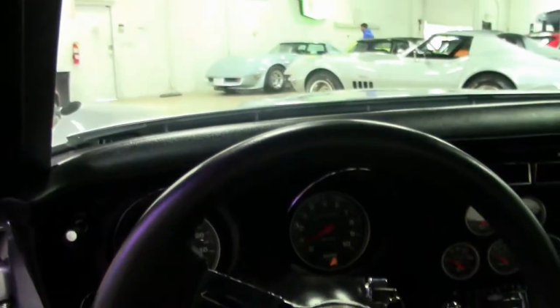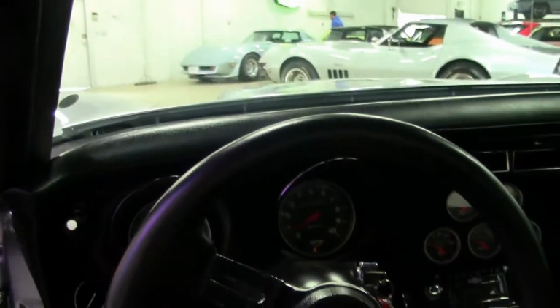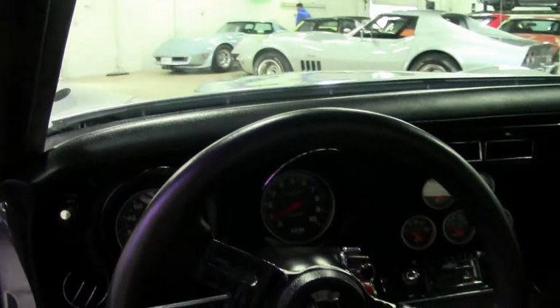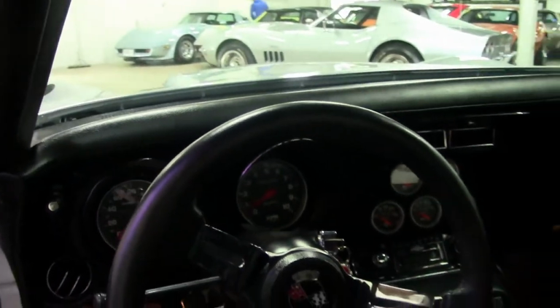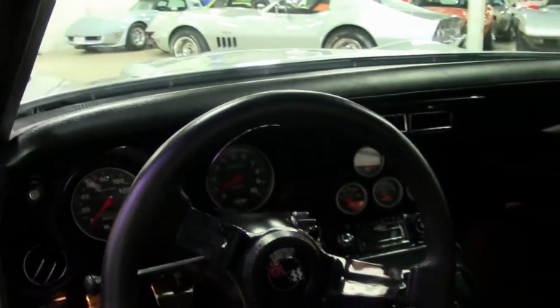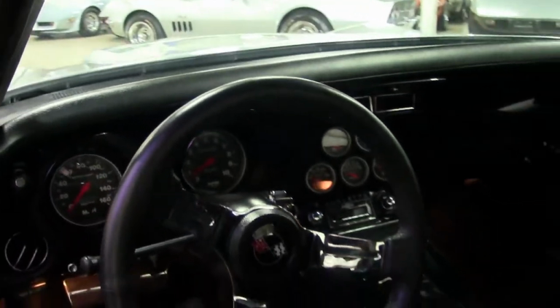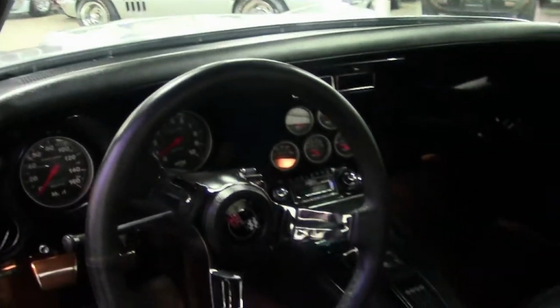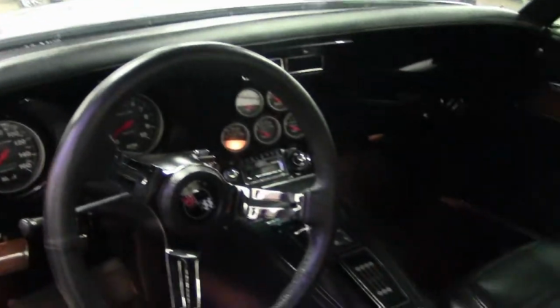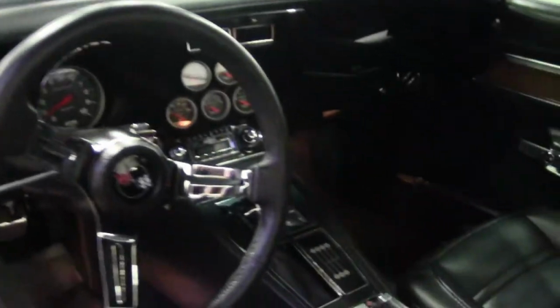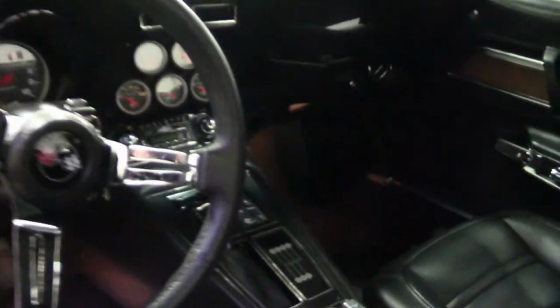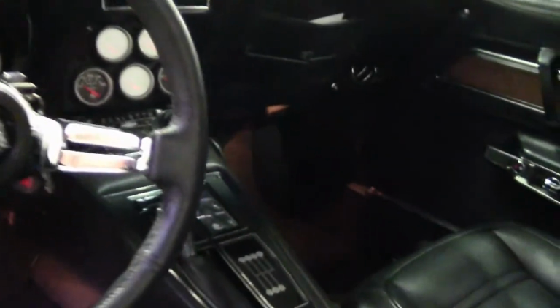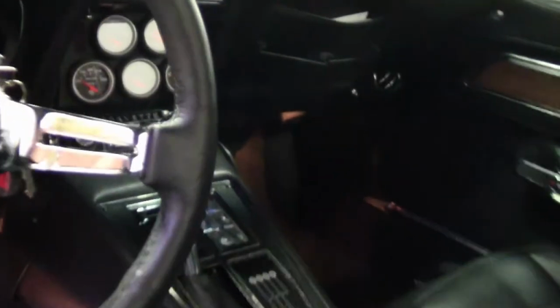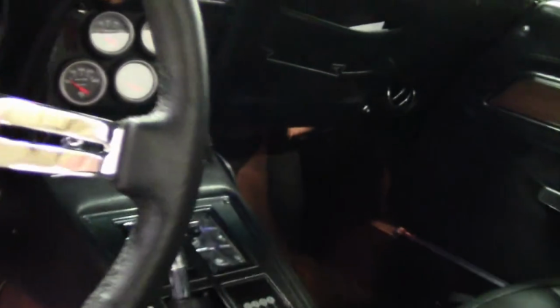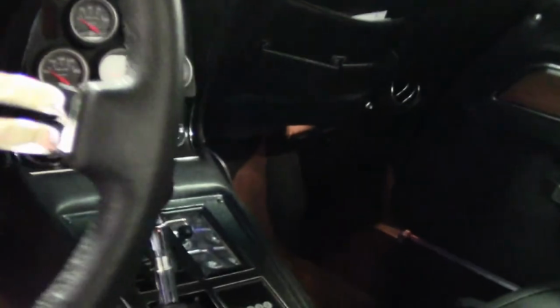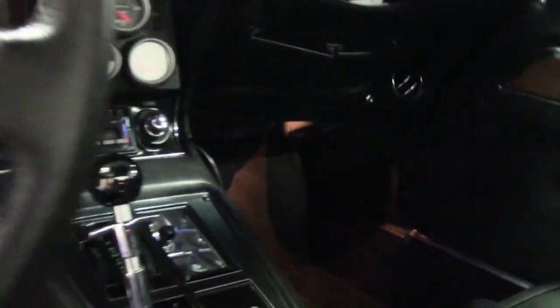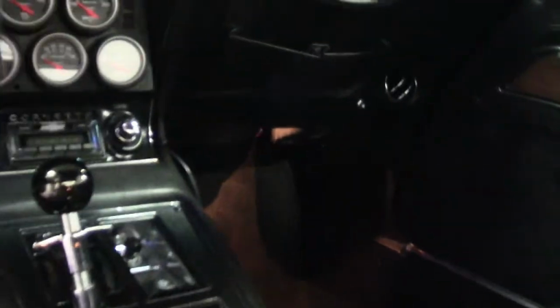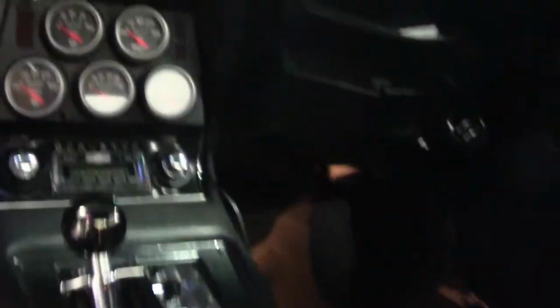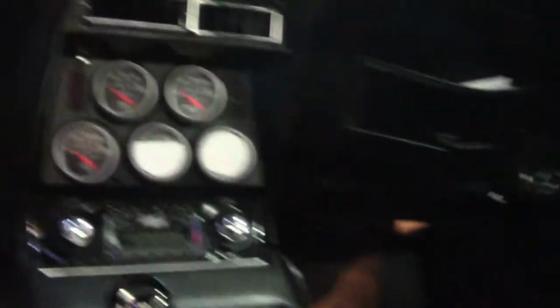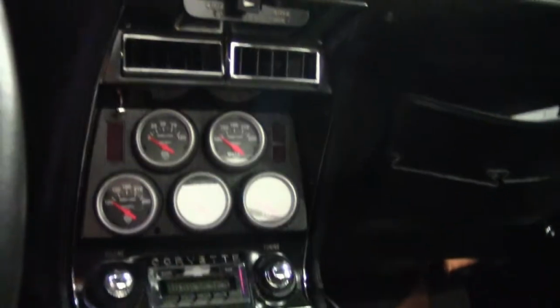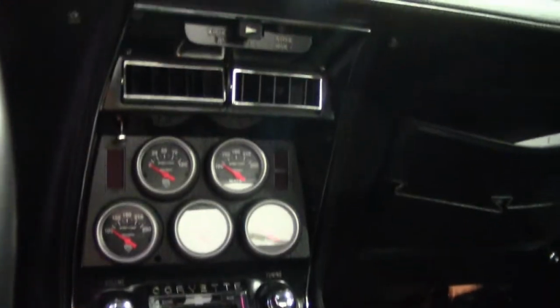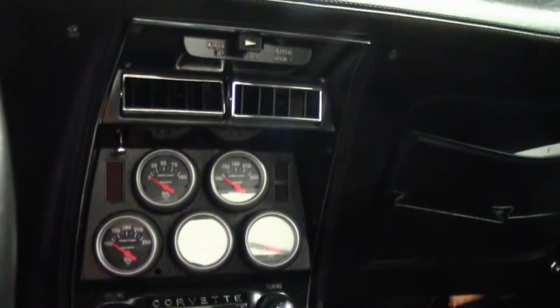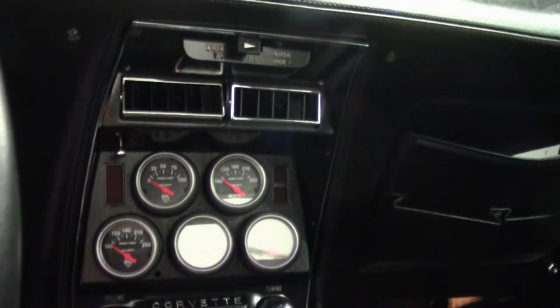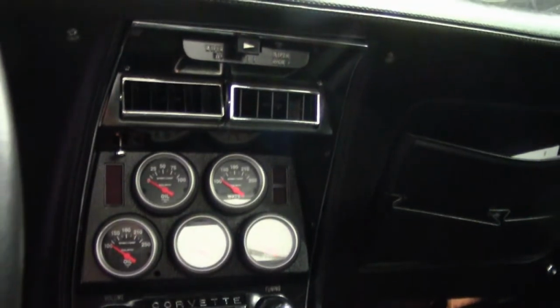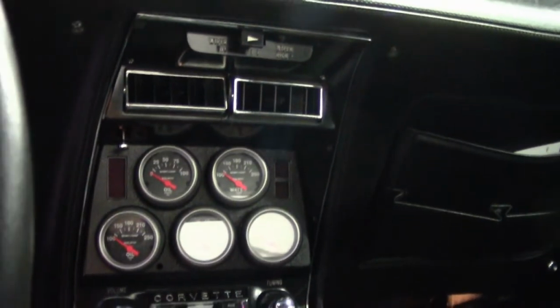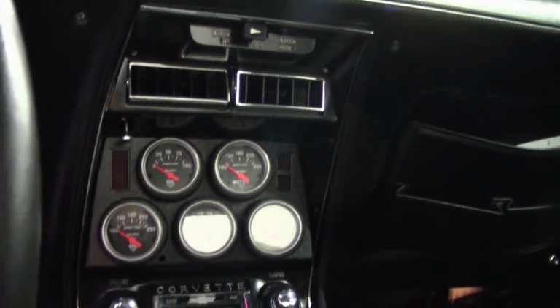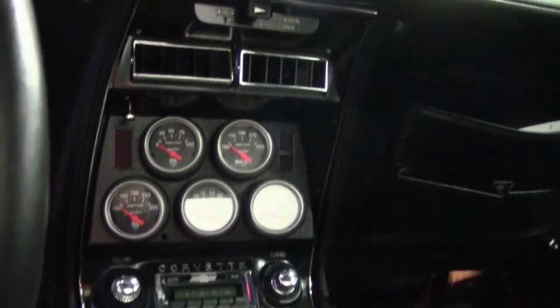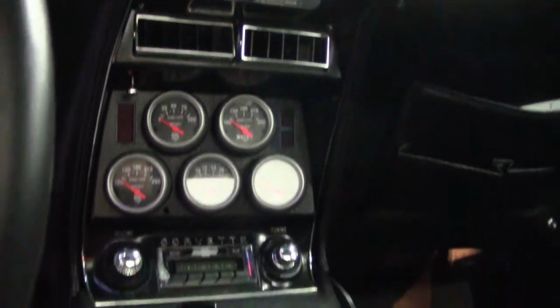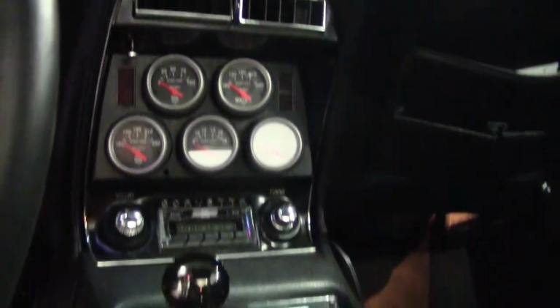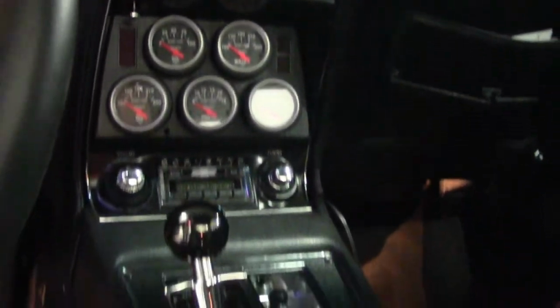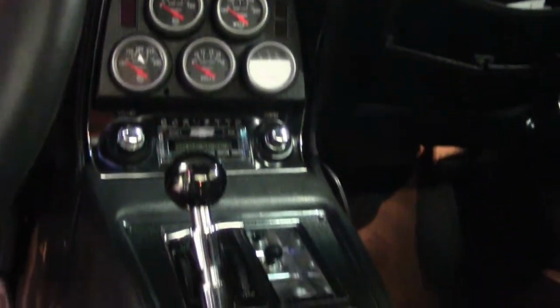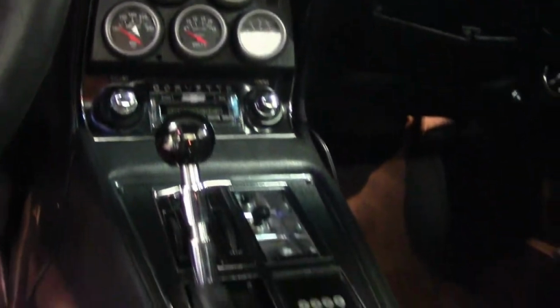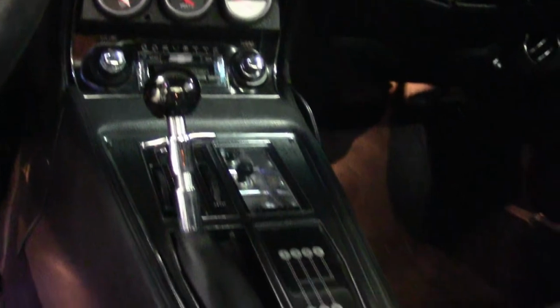Rally wheels, trim rings, and center caps are all in excellent condition as well. This is just a beautiful 1971 Corvette Restomod.